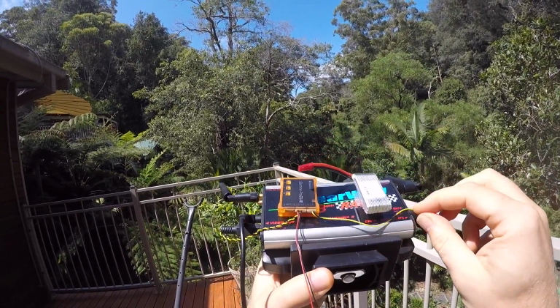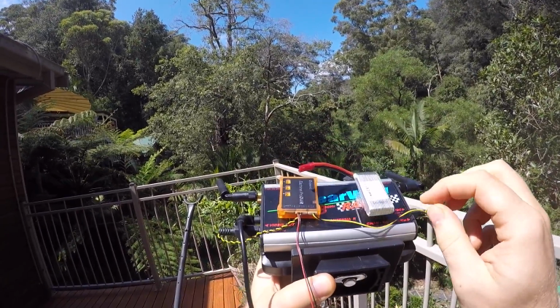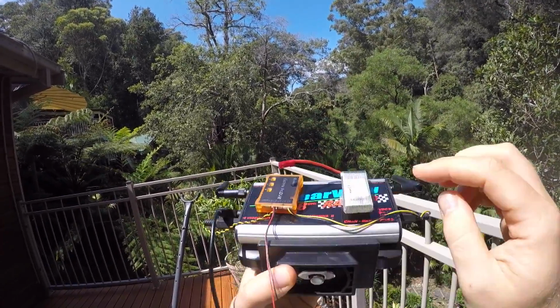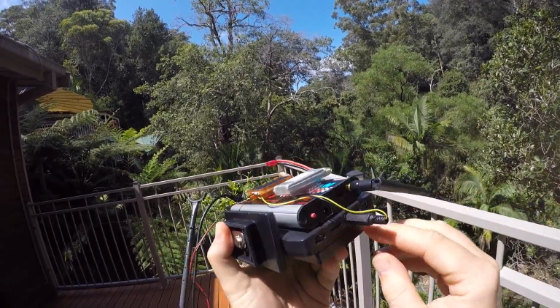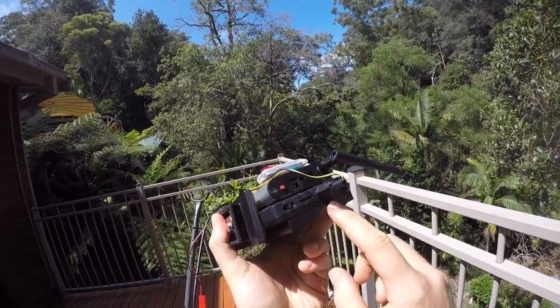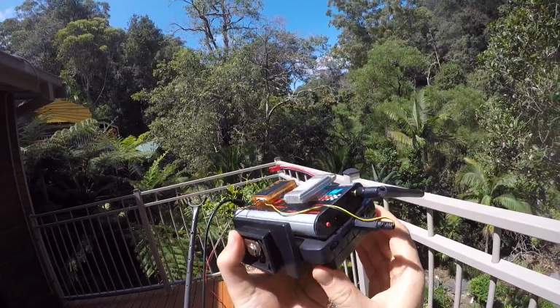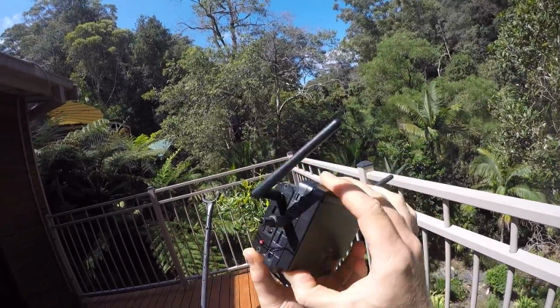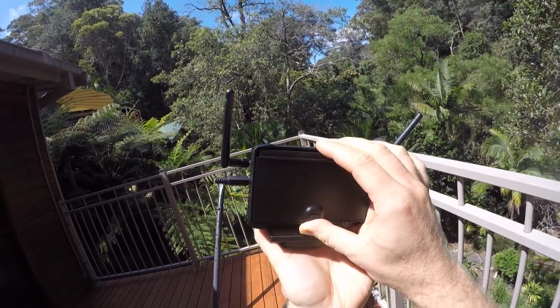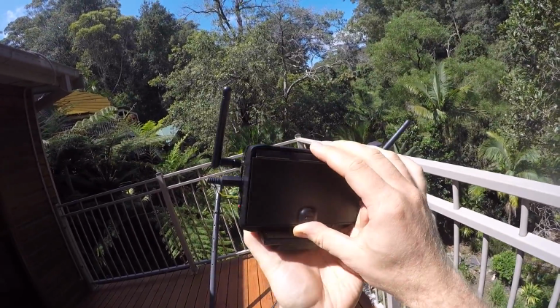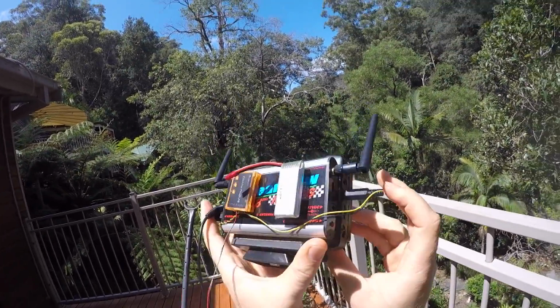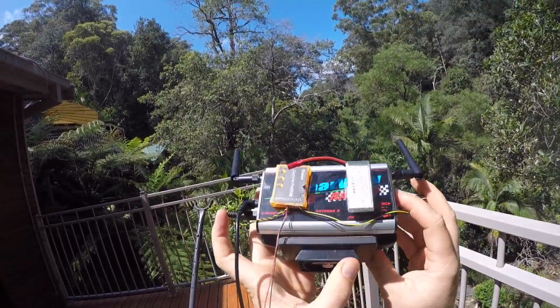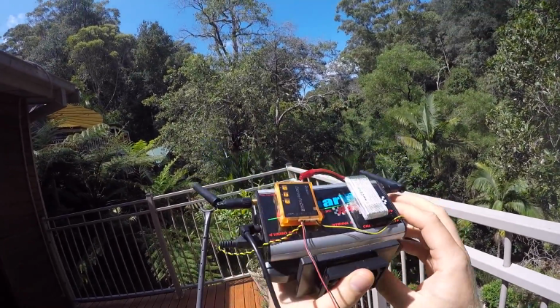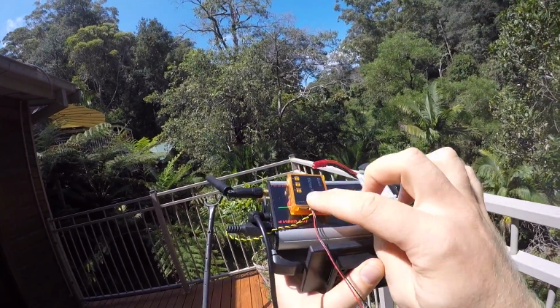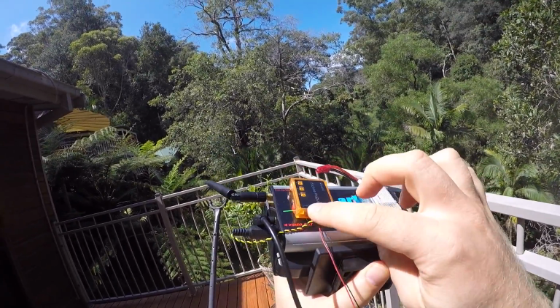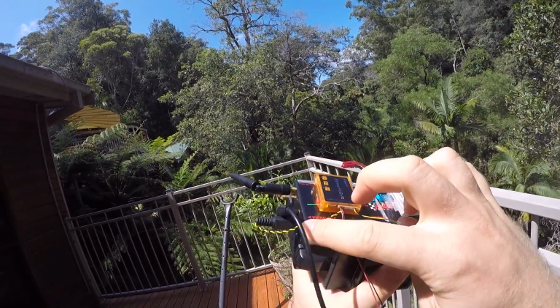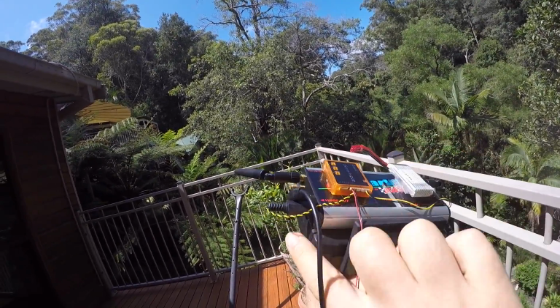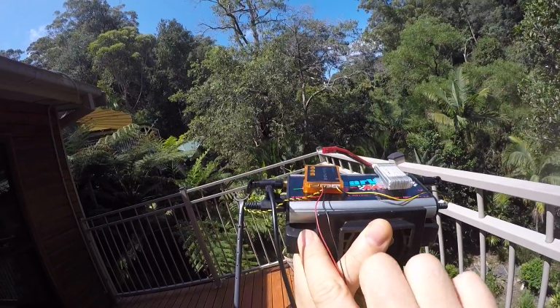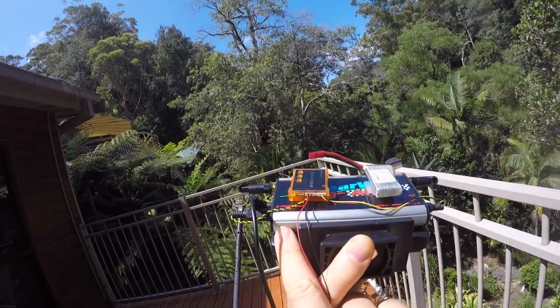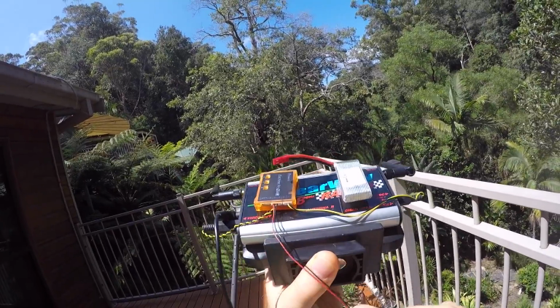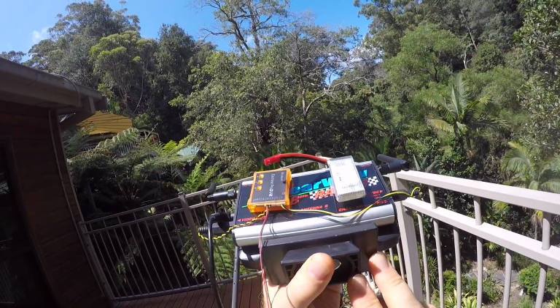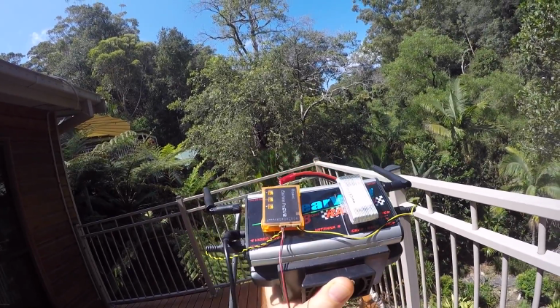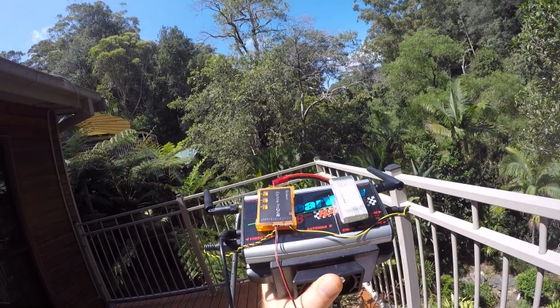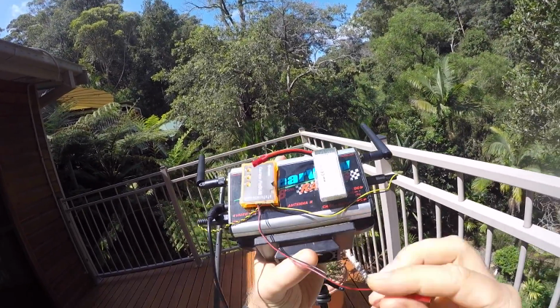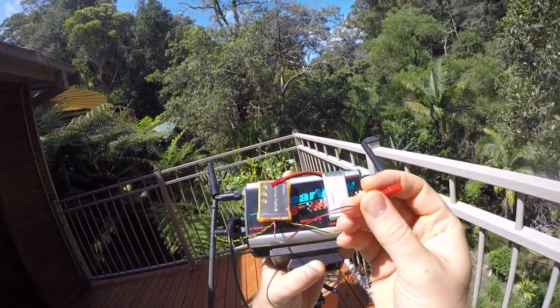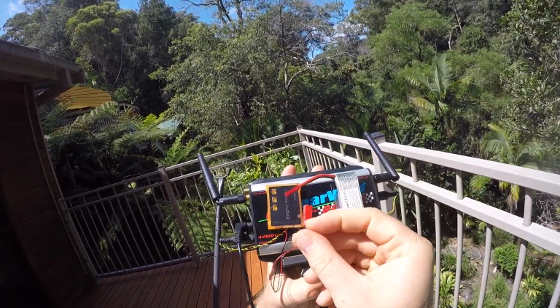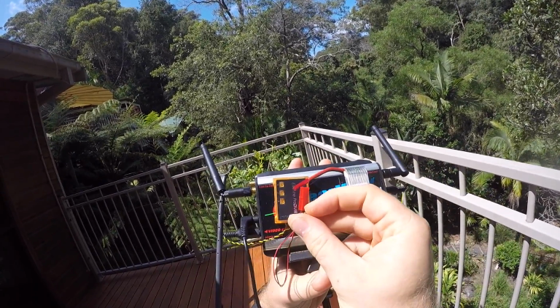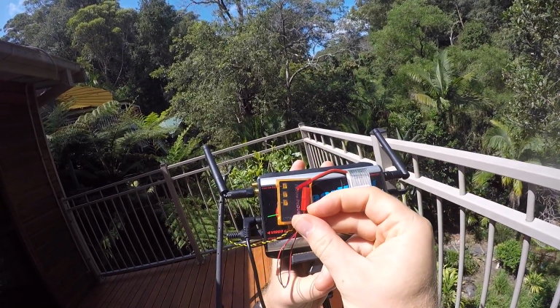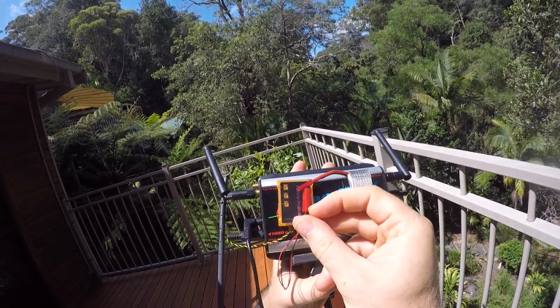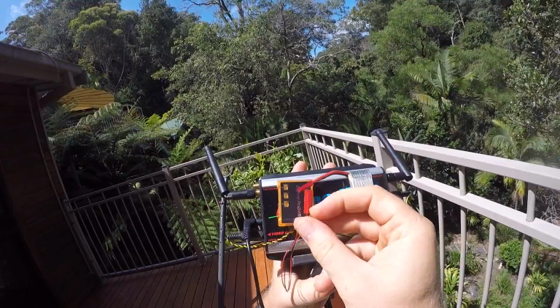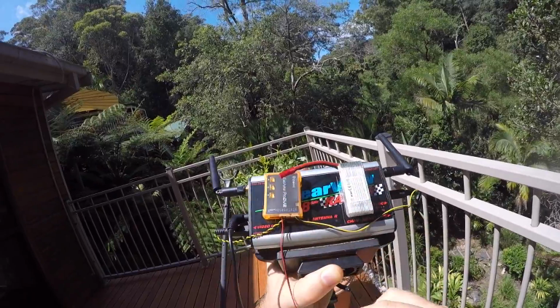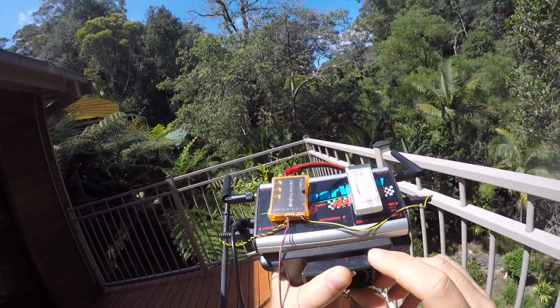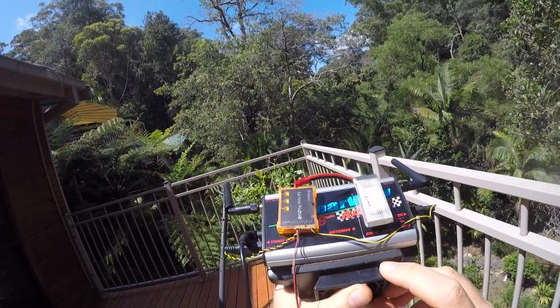which goes to the screen on the backside, and video in, which comes from the receiver, and of course power, which connects to this 1S LiPo battery here.